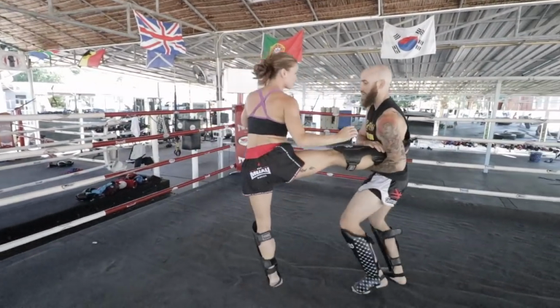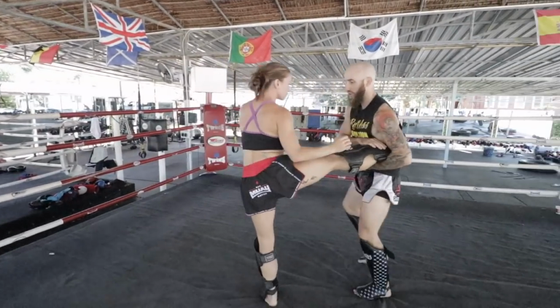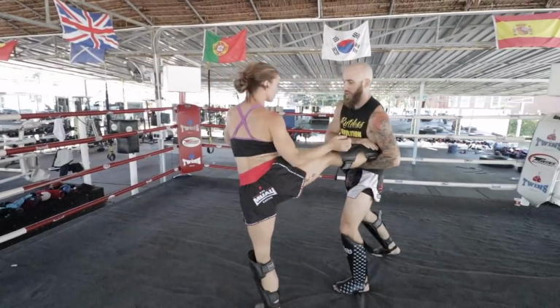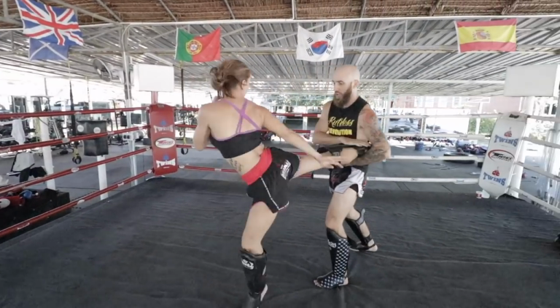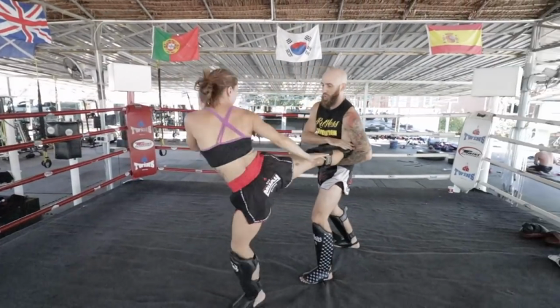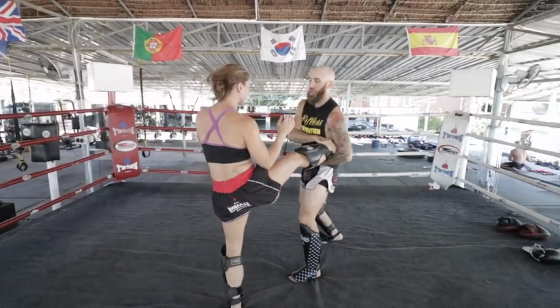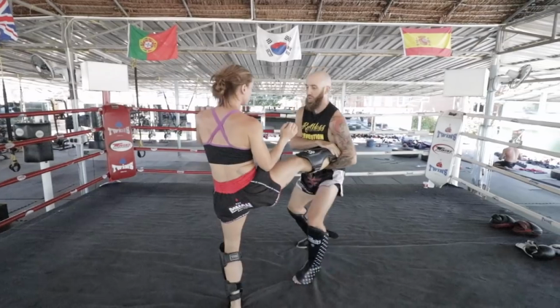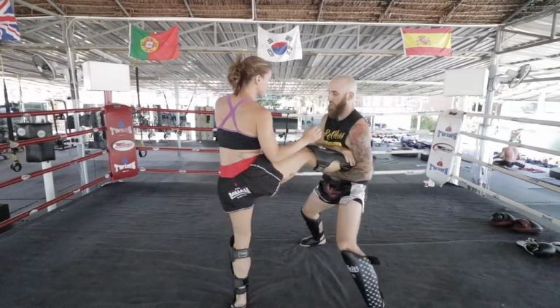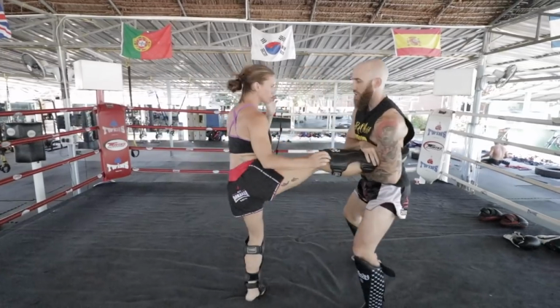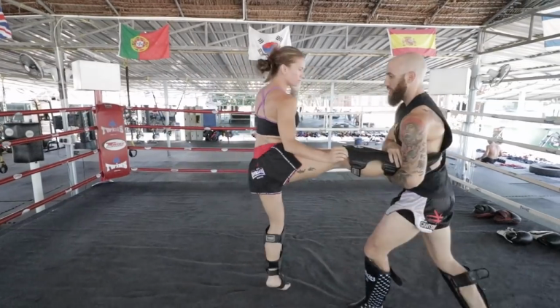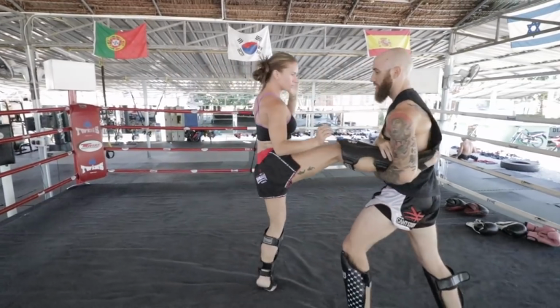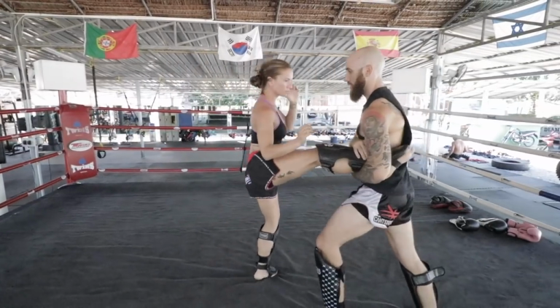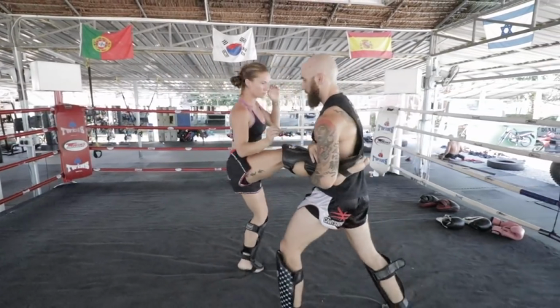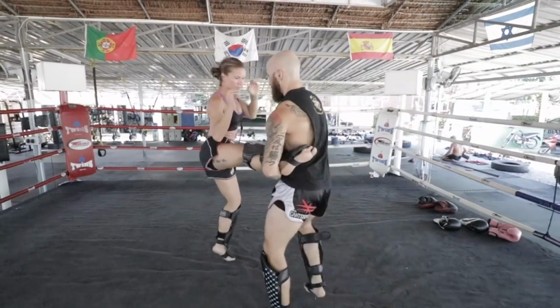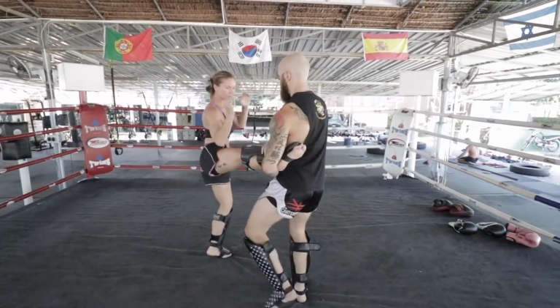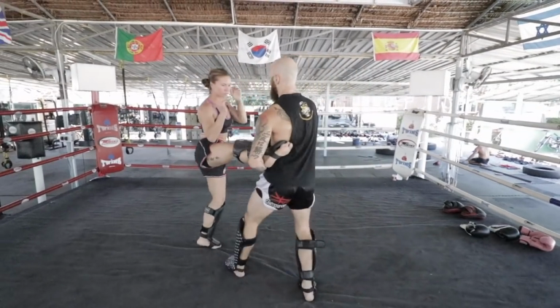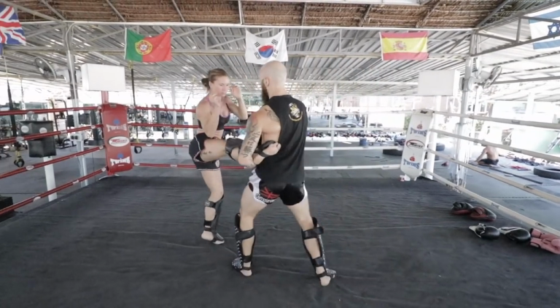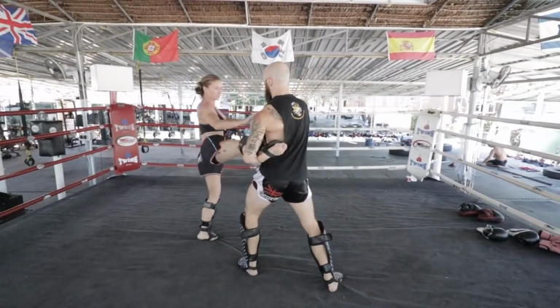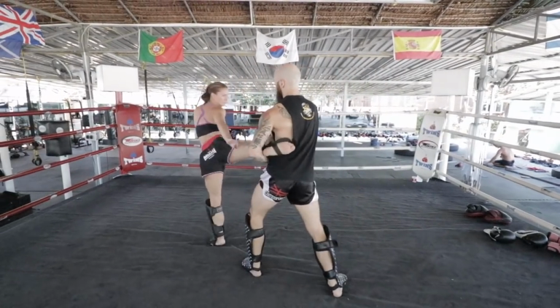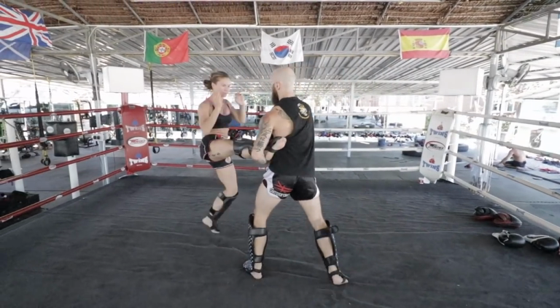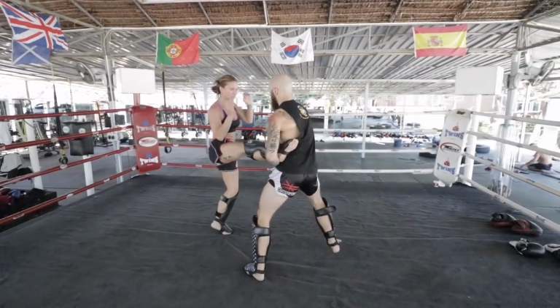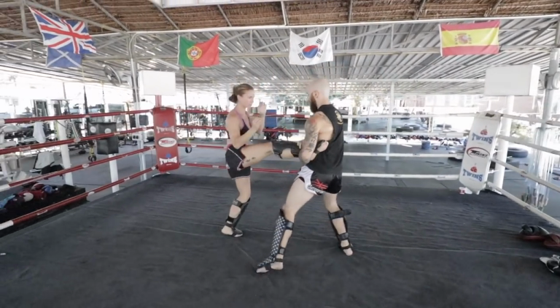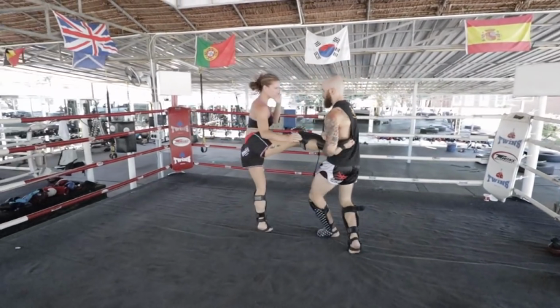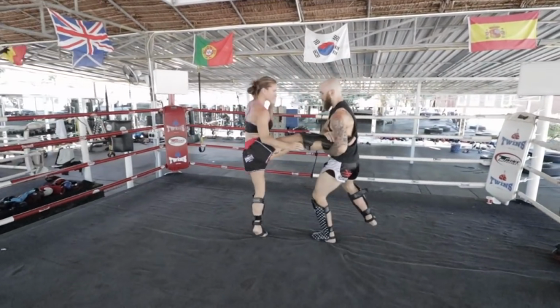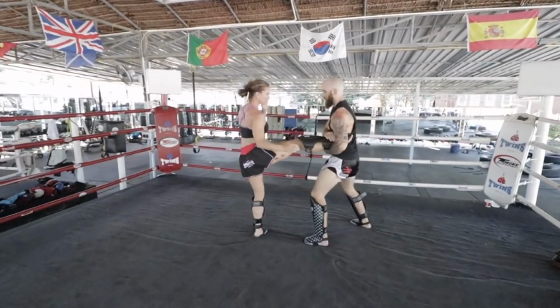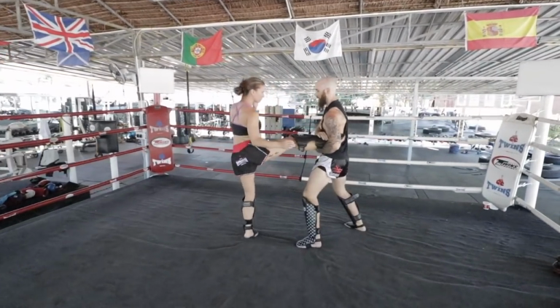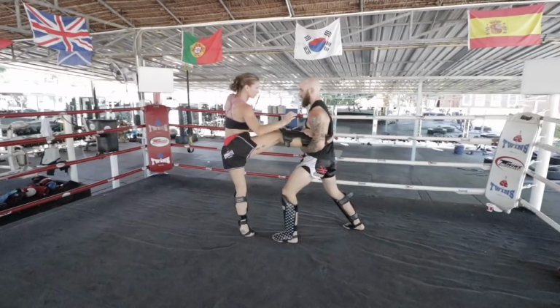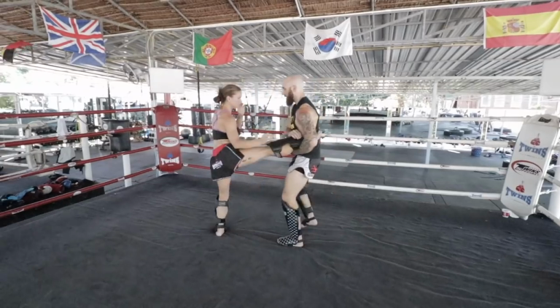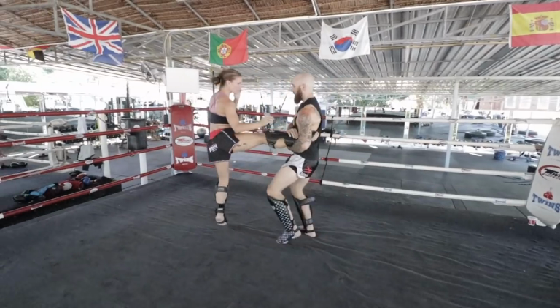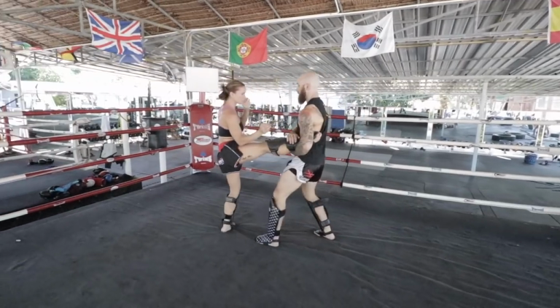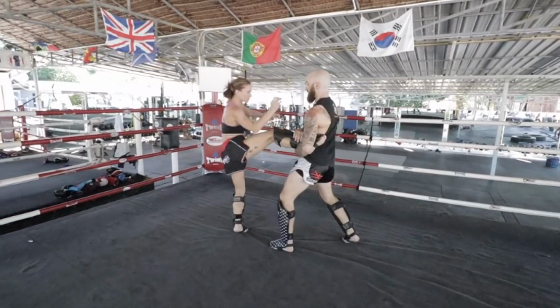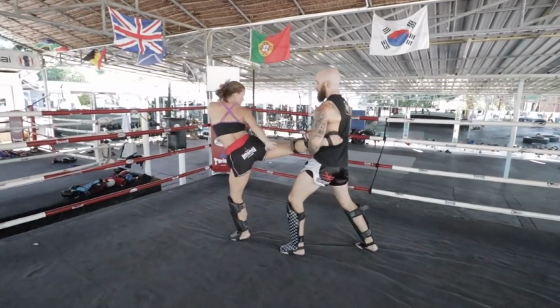Here is Cassie doing it as well — bouncing on her post foot and then driving through with that hip once I stop moving.